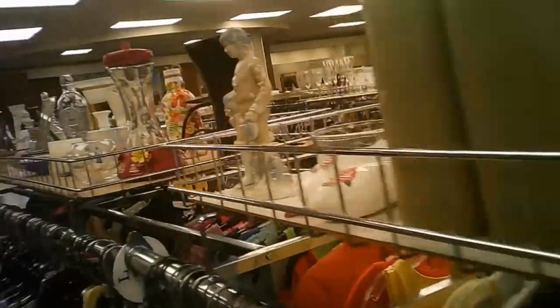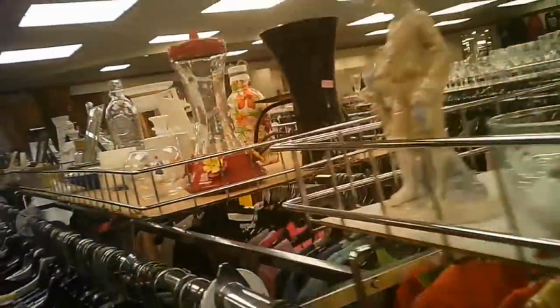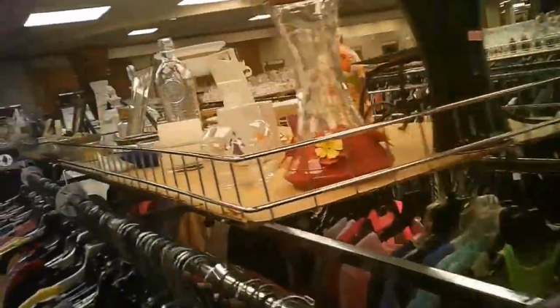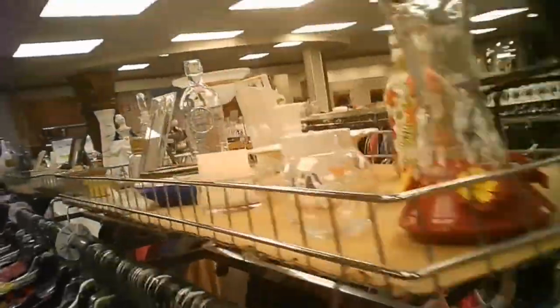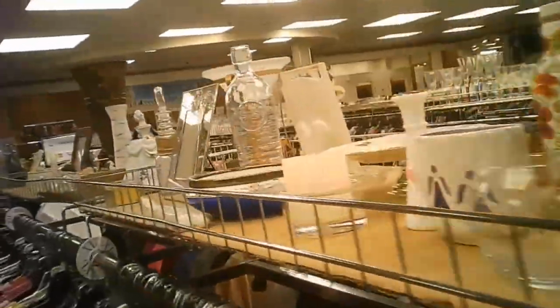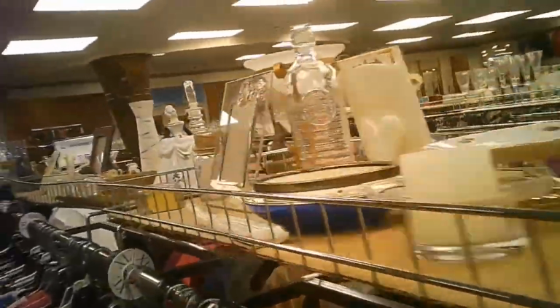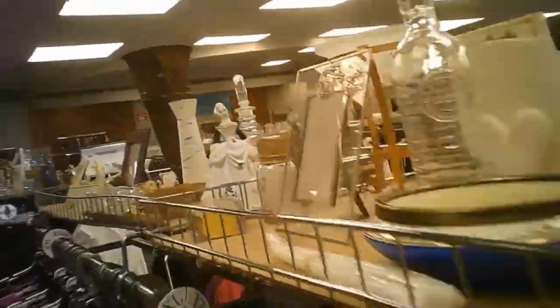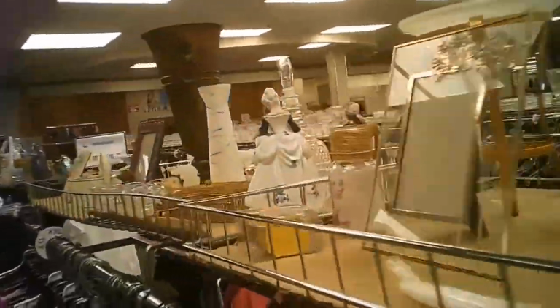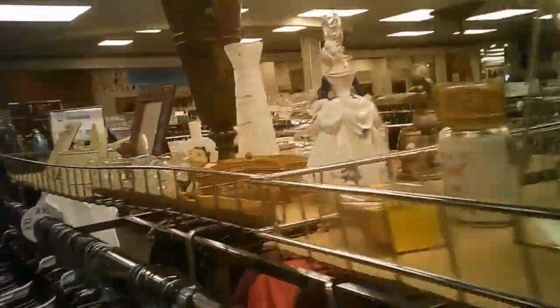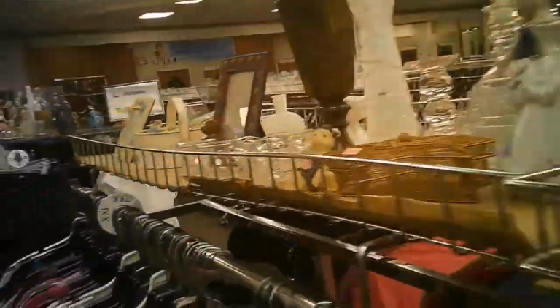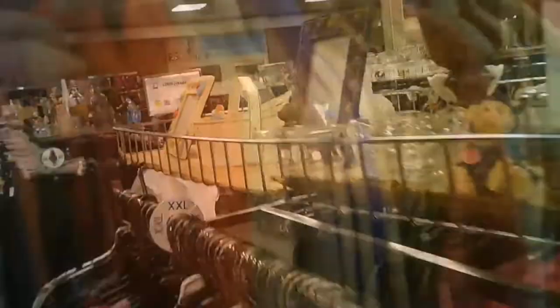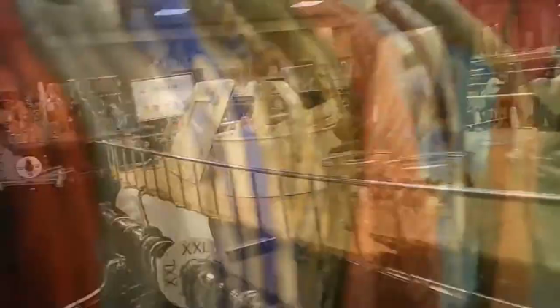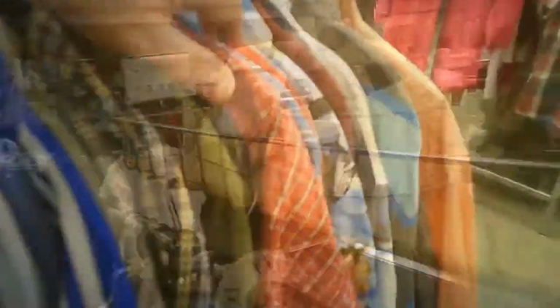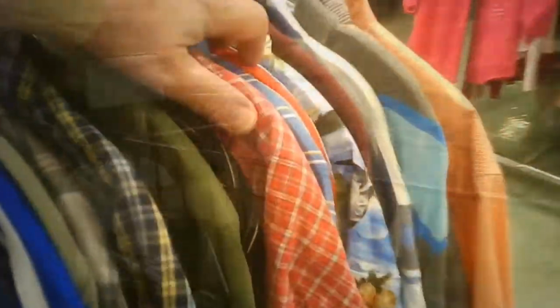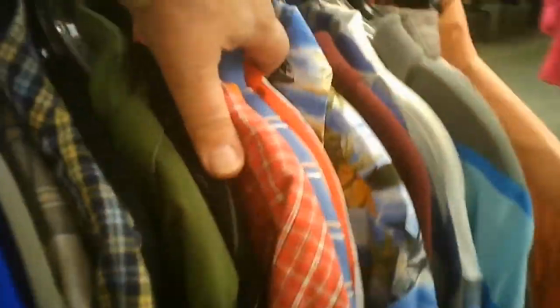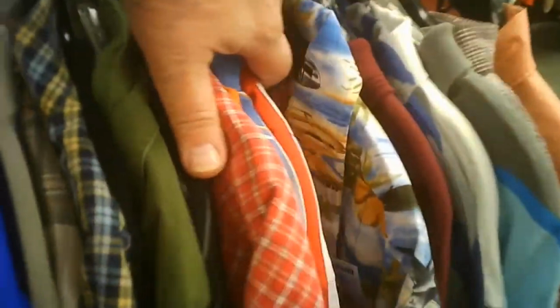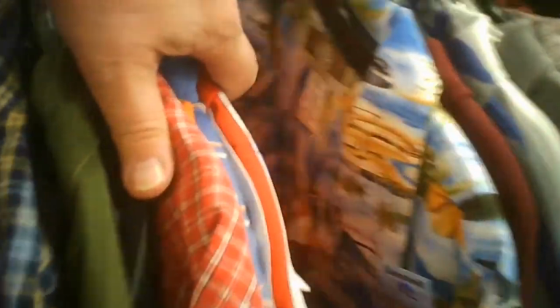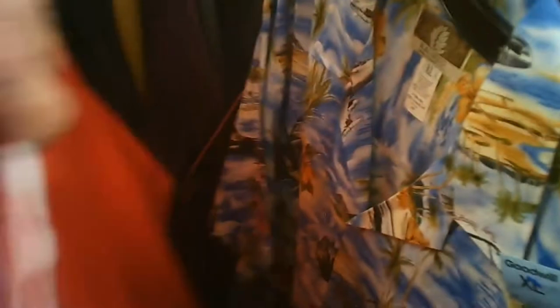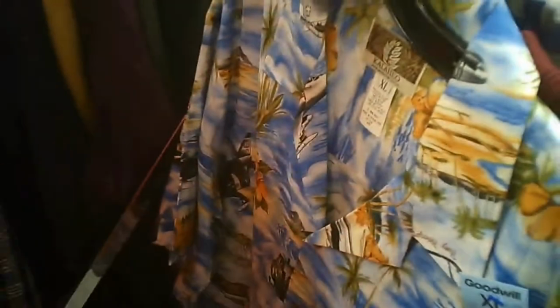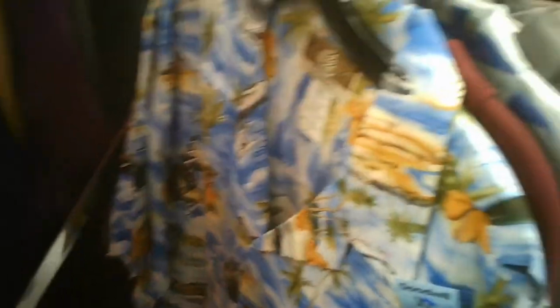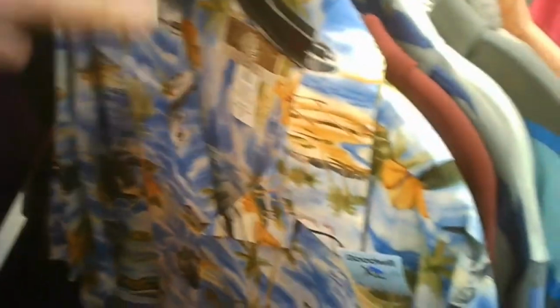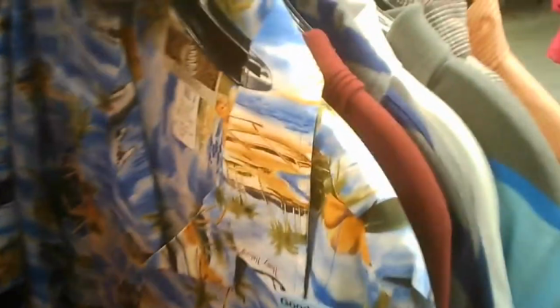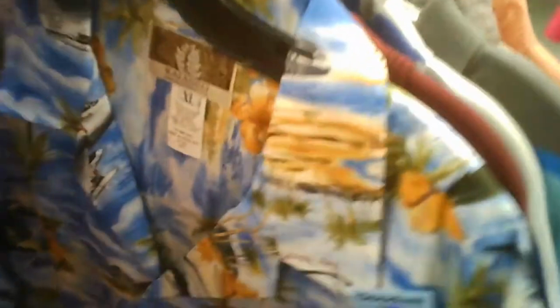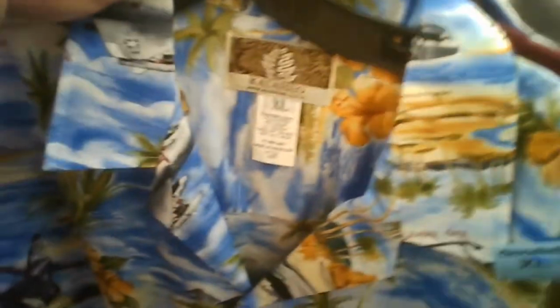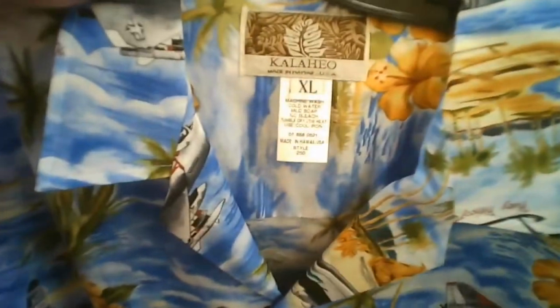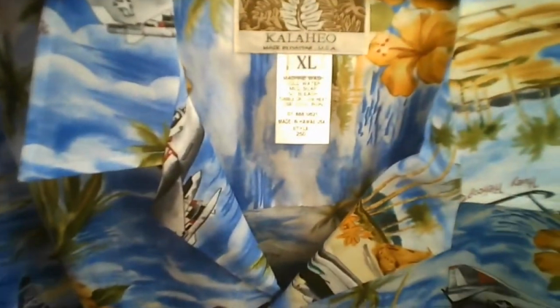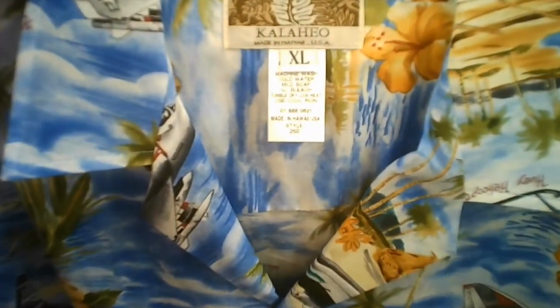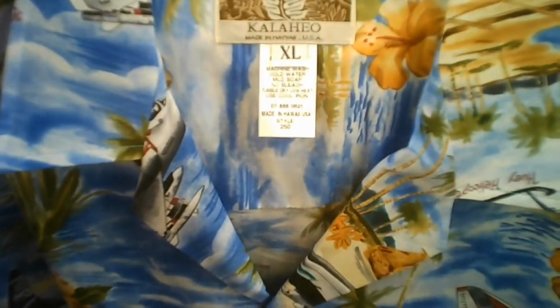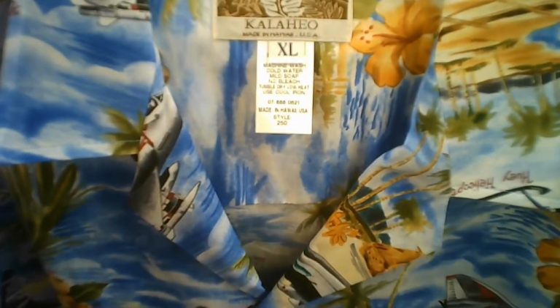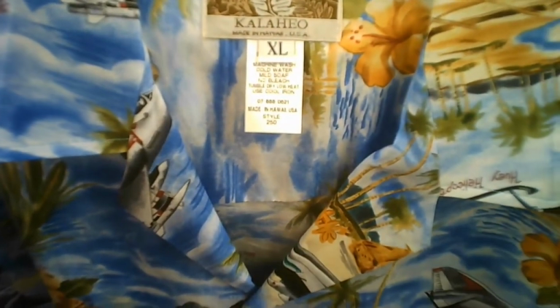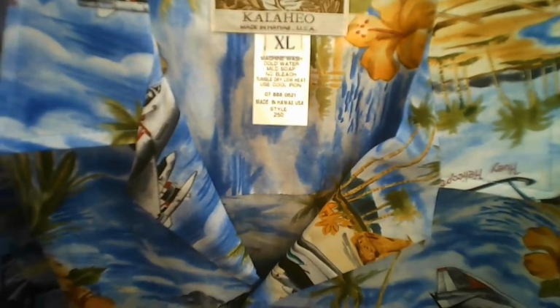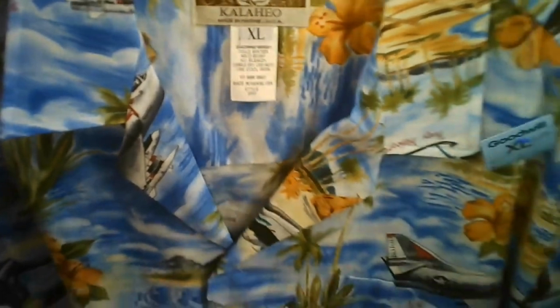The neighboring unit looks like it used to have some sort of garden center type store. We did have some really good luck with Hawaiian shirts.